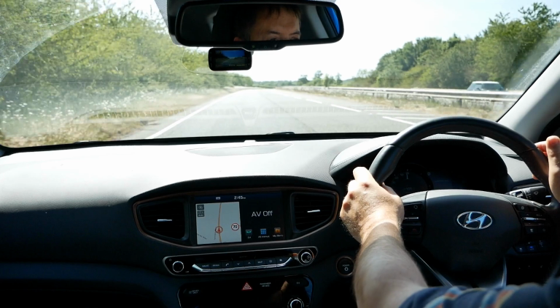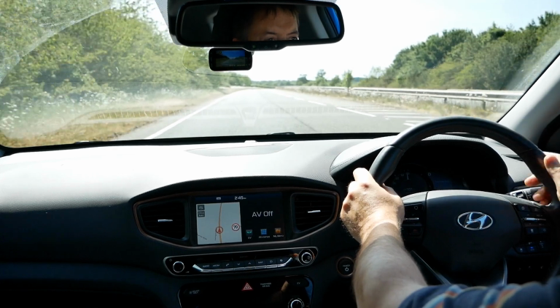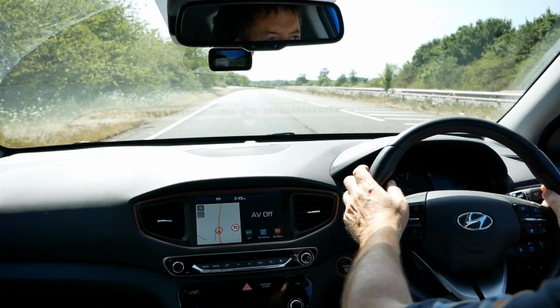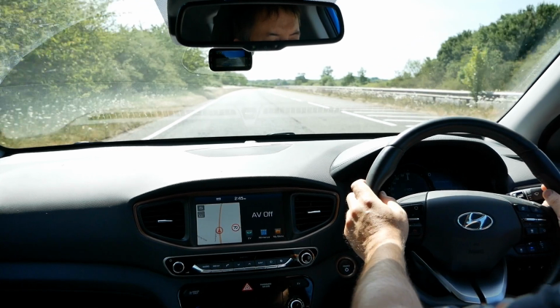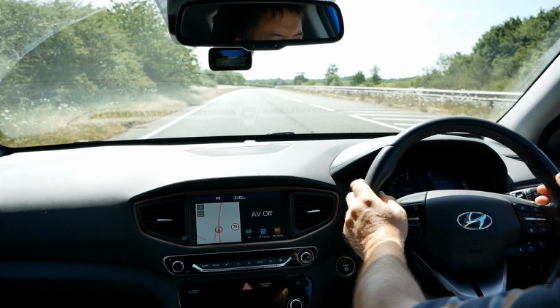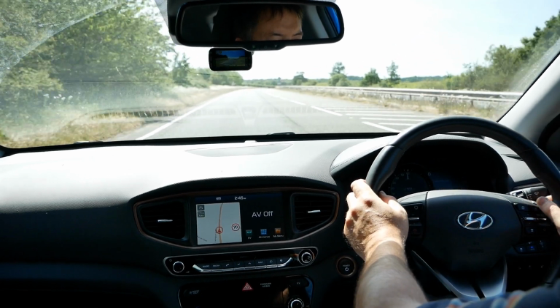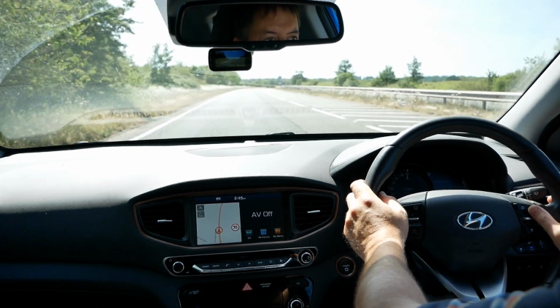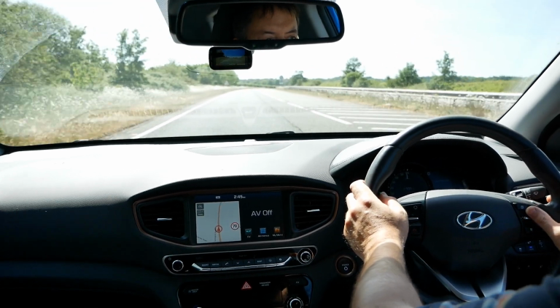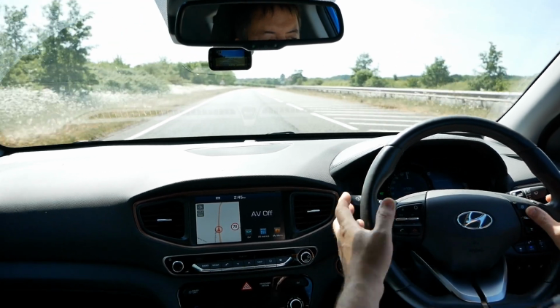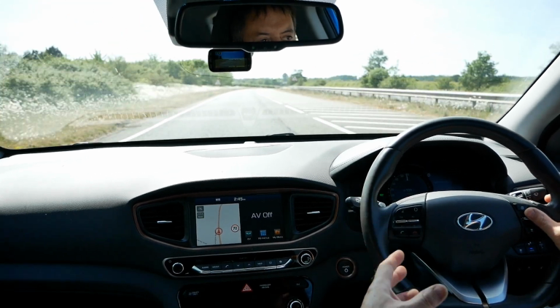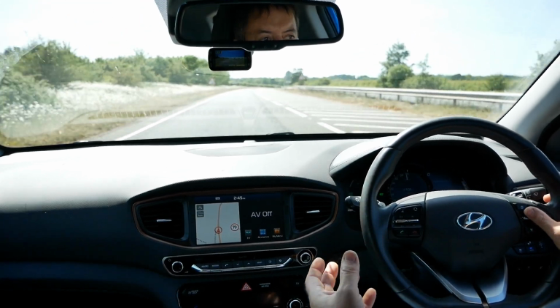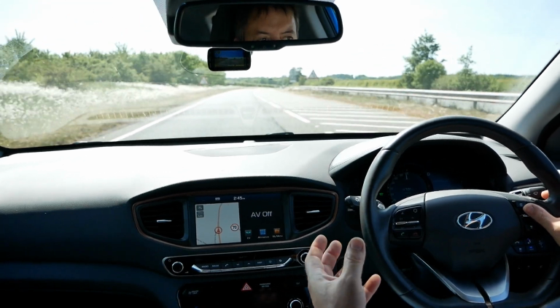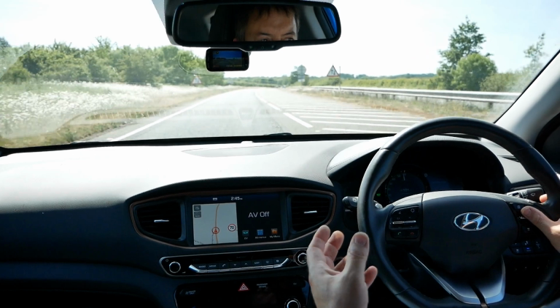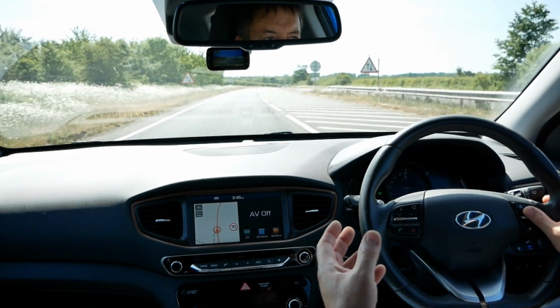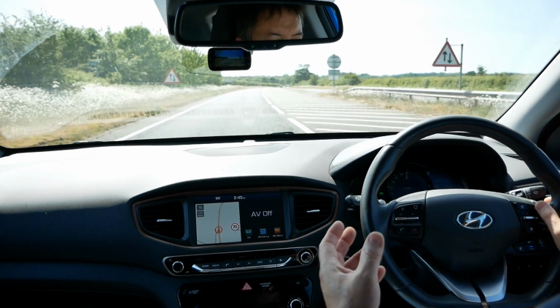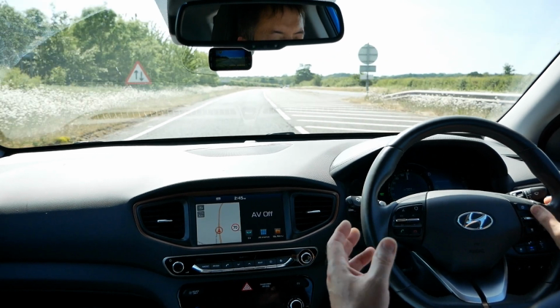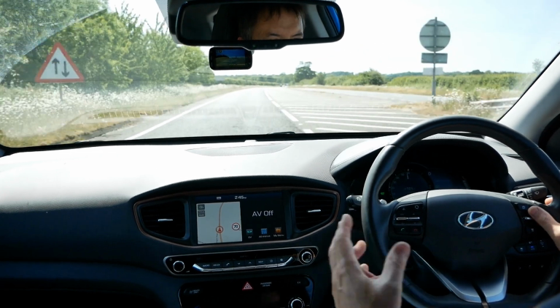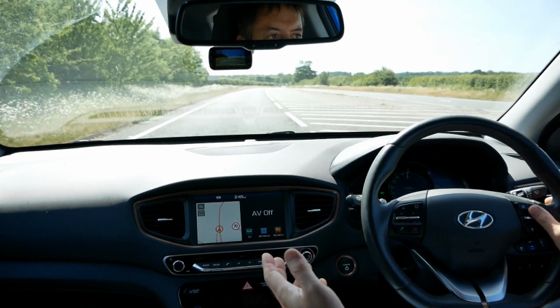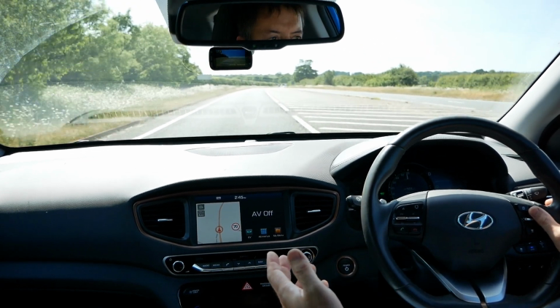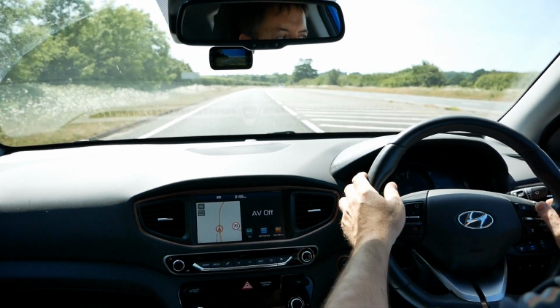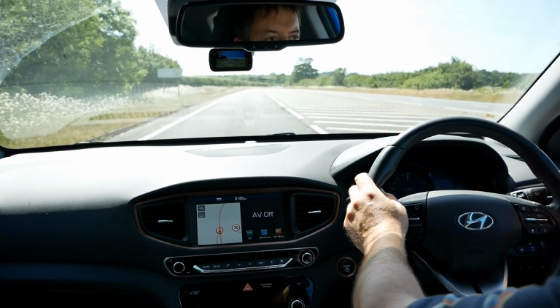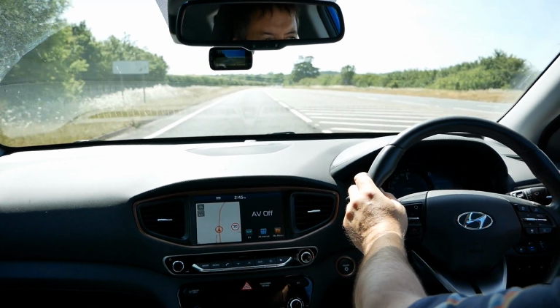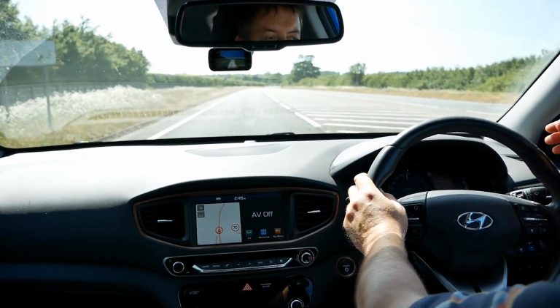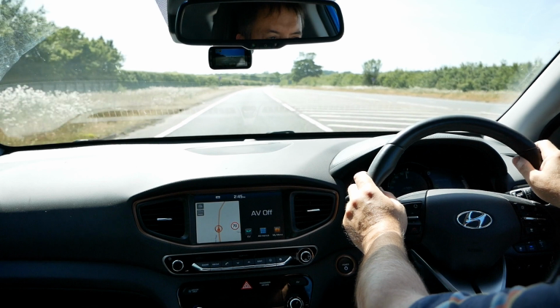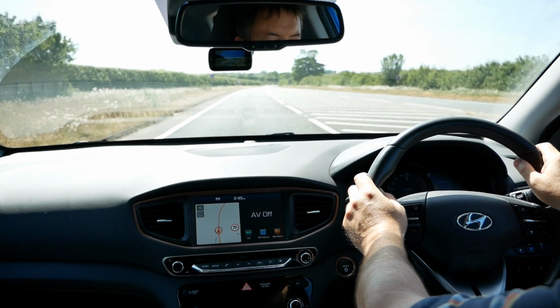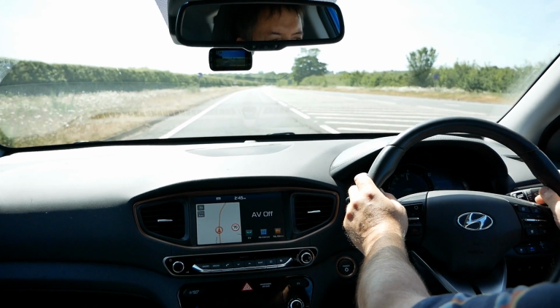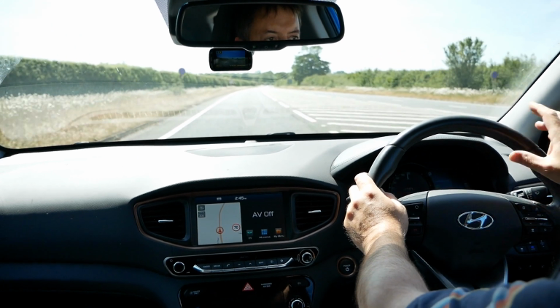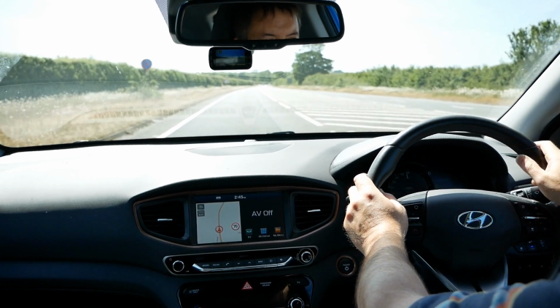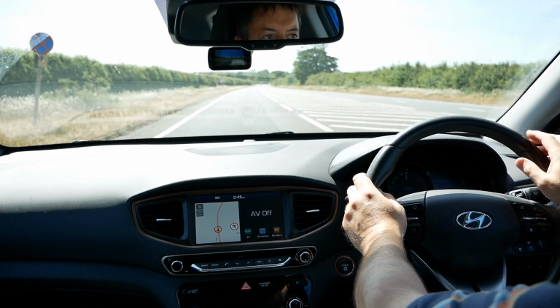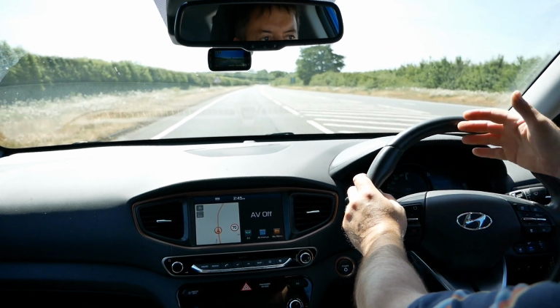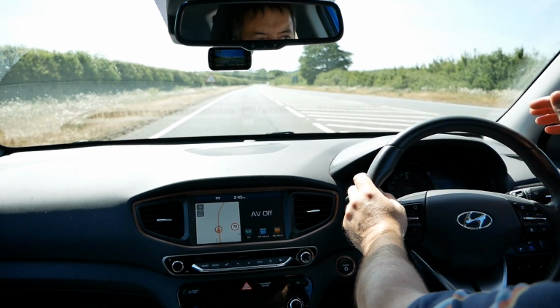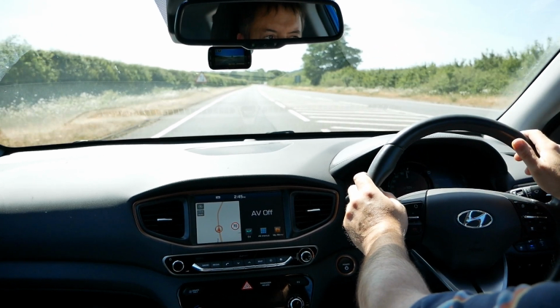What I thought I'd do is an example of the semi-autonomous driving these have got. This car has got a lot of safety systems — it's got blind spot monitoring, lane assist, and adaptive cruise control.